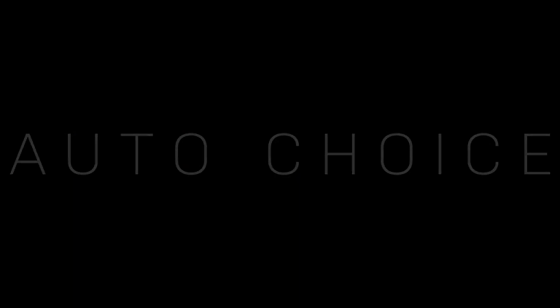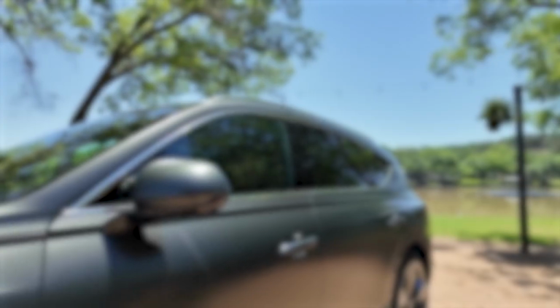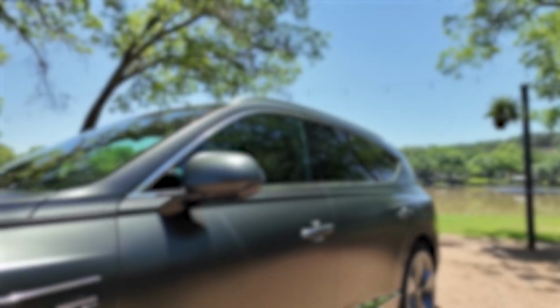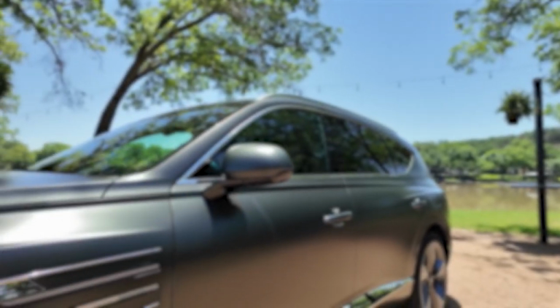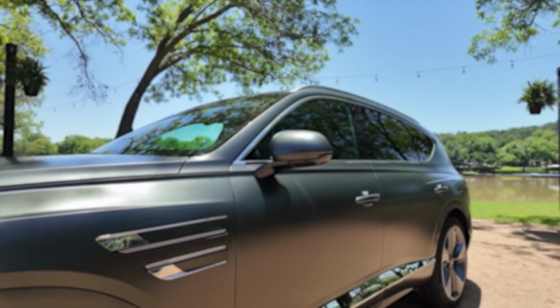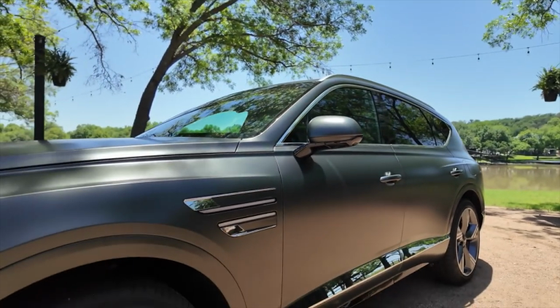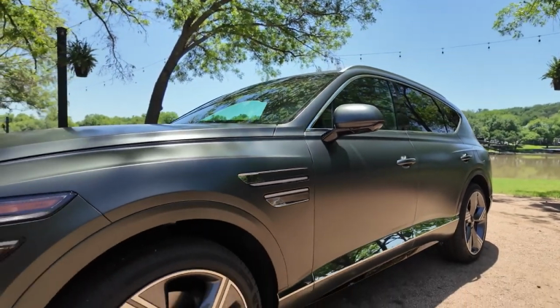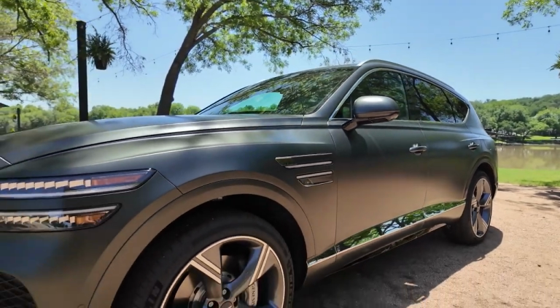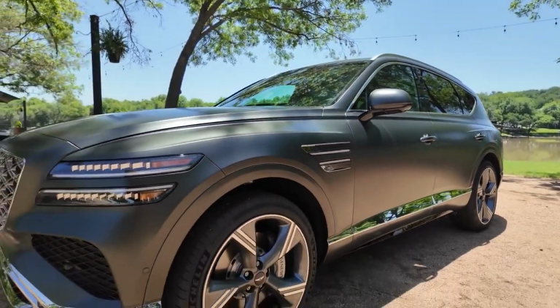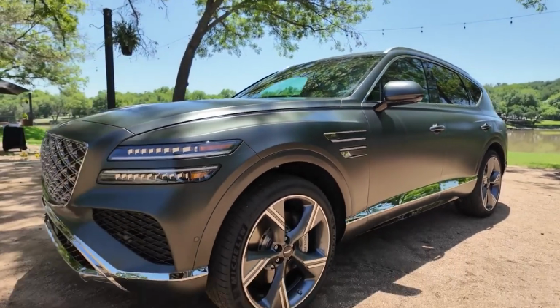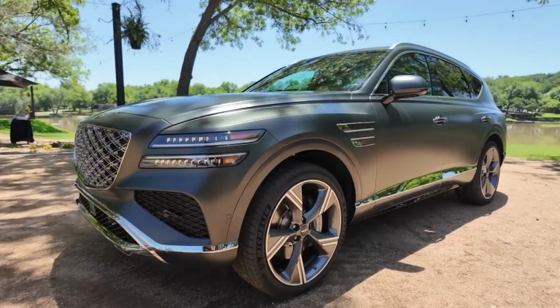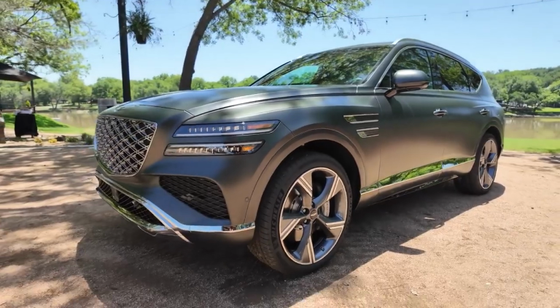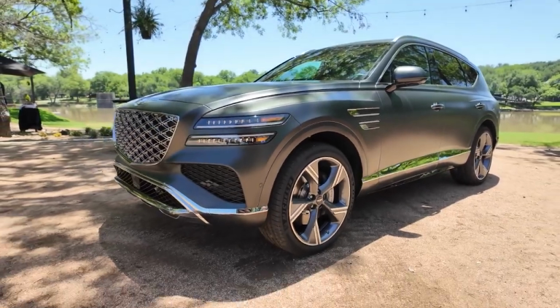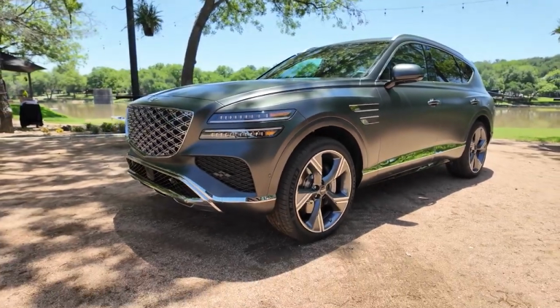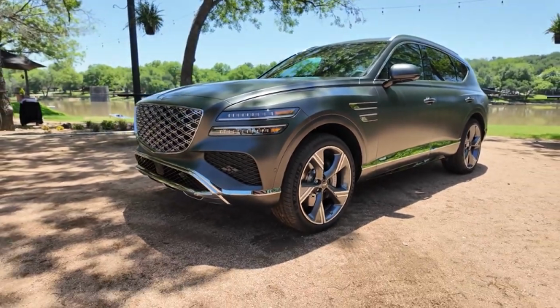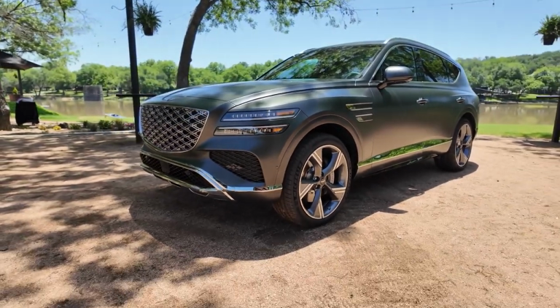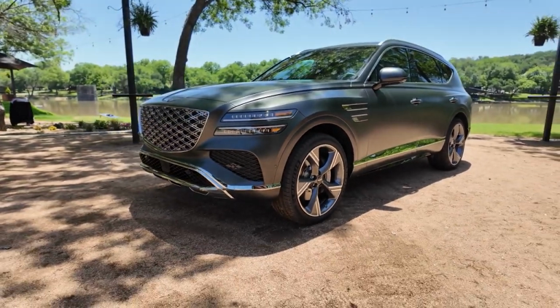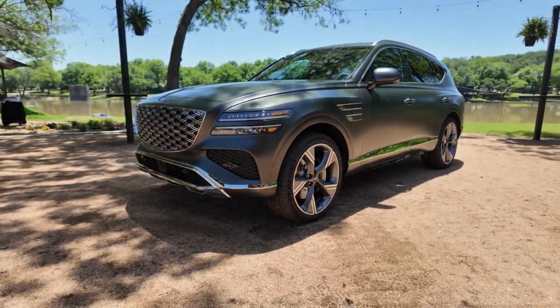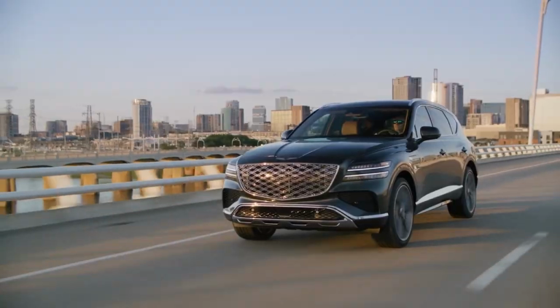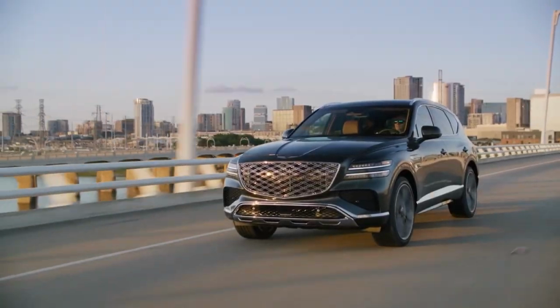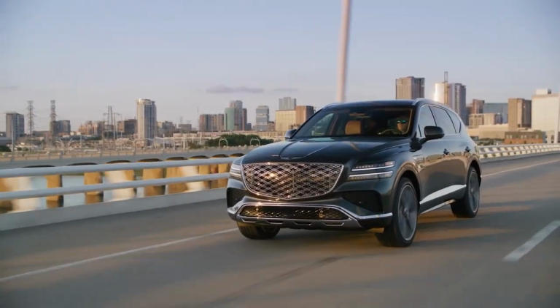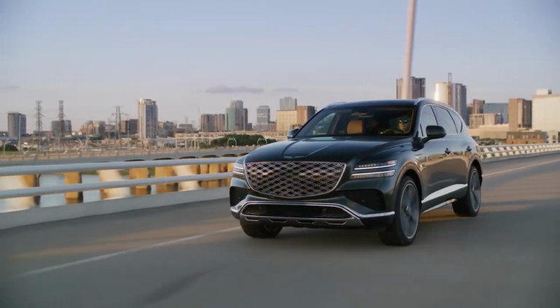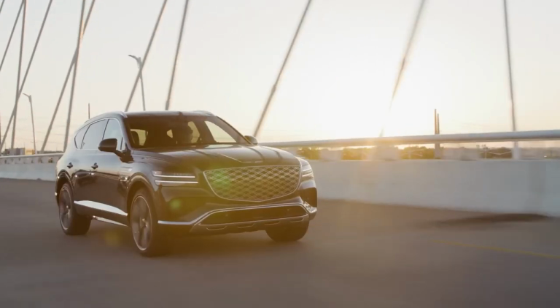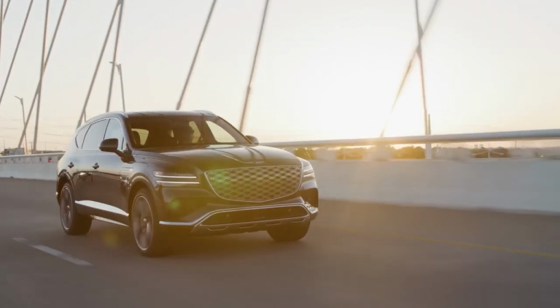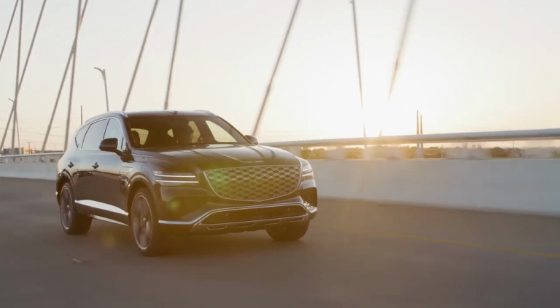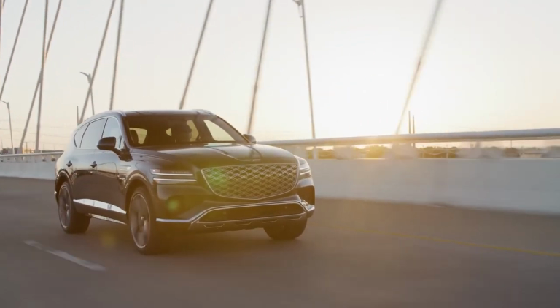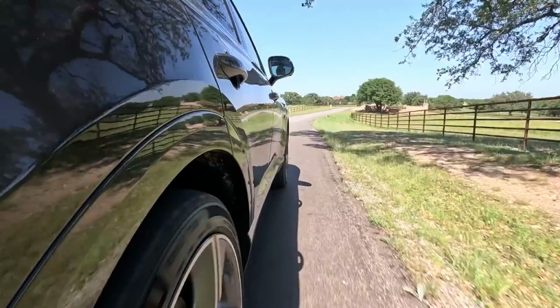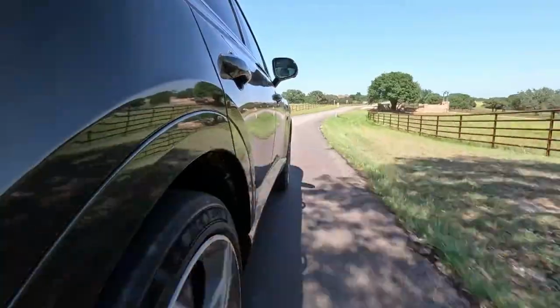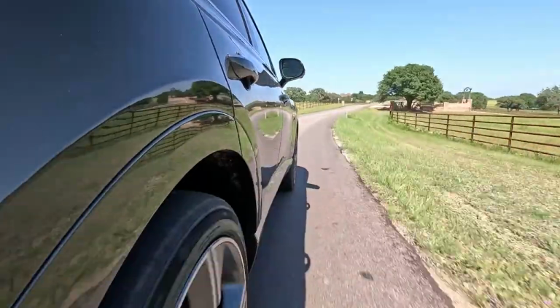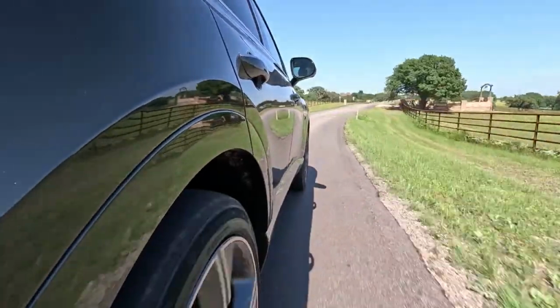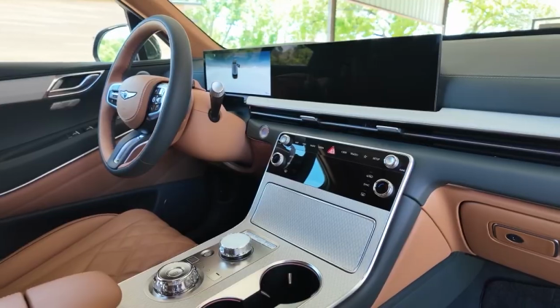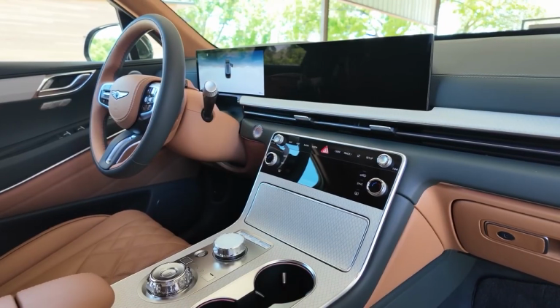Today, we're taking an exclusive look at the 2025 Genesis GV80, a luxury SUV that's setting new standards in design, performance, and technology.